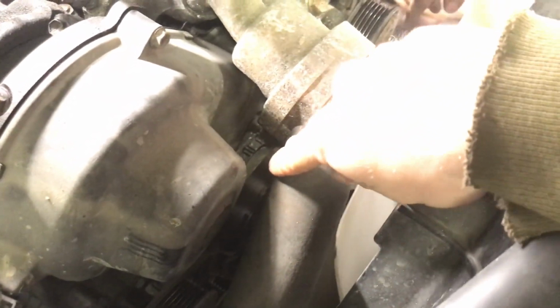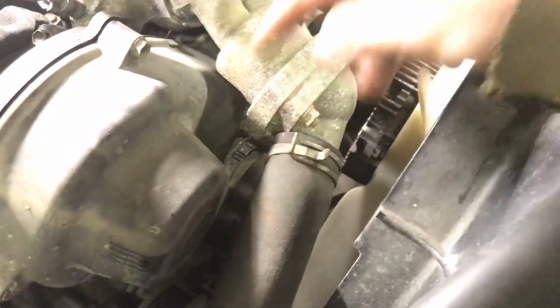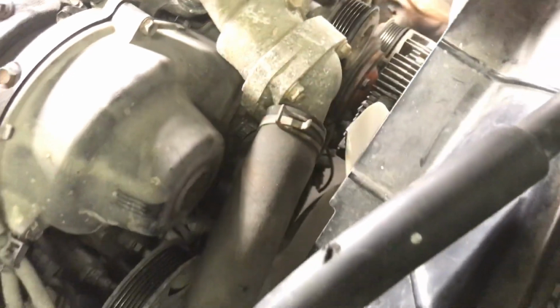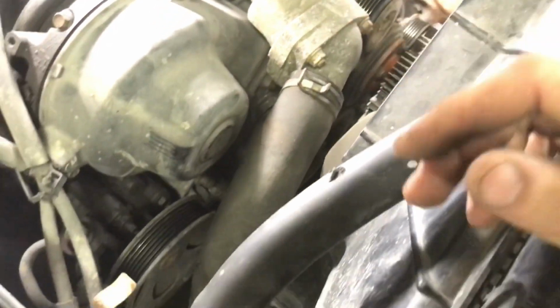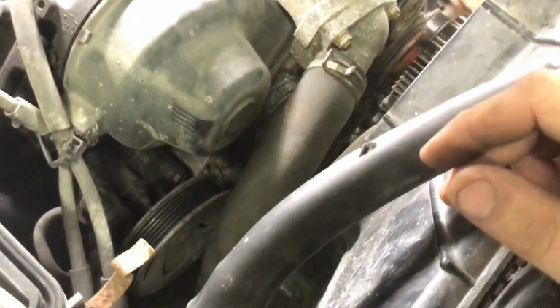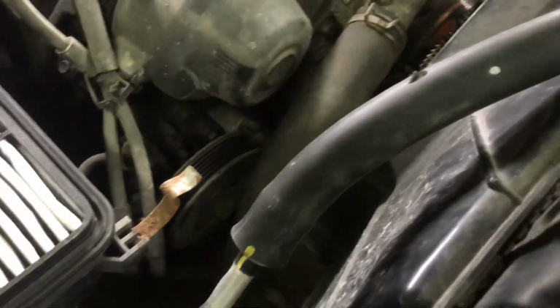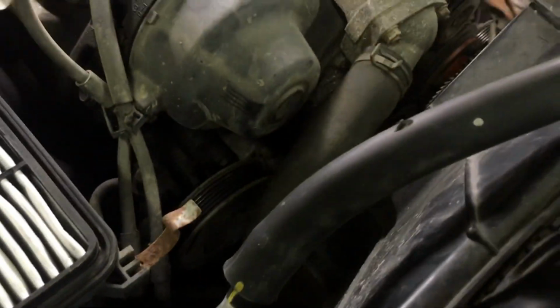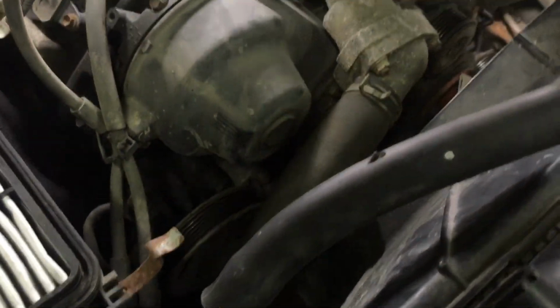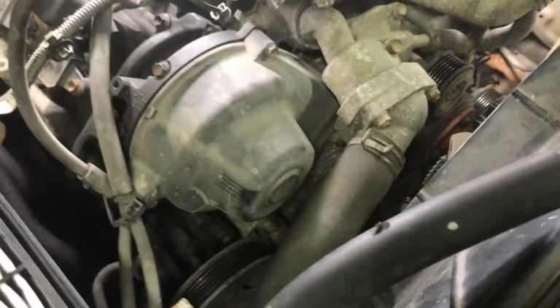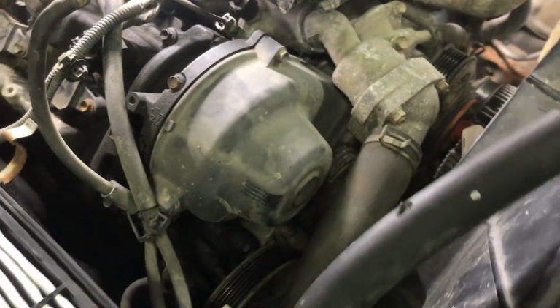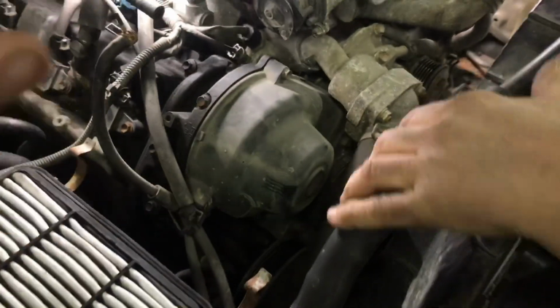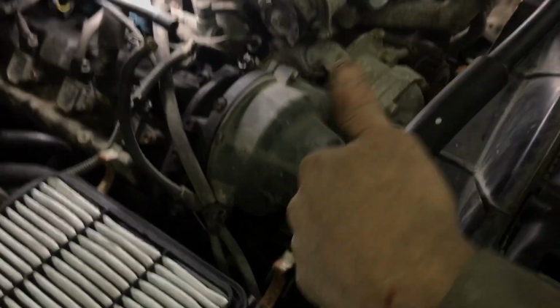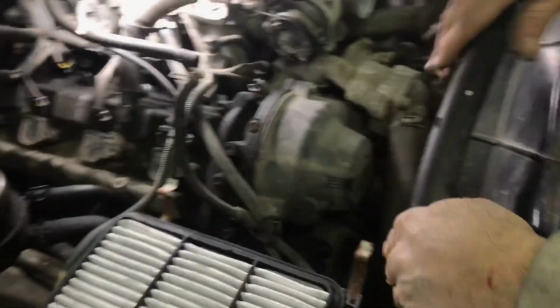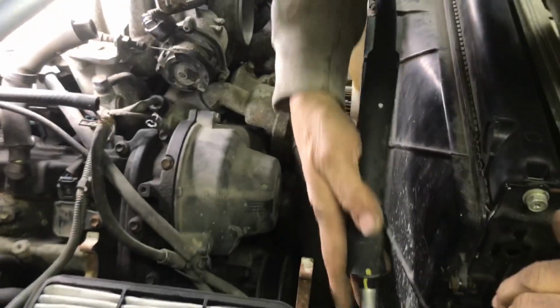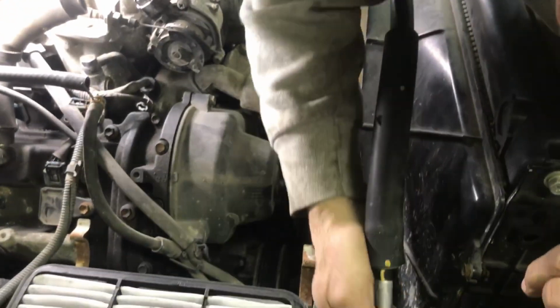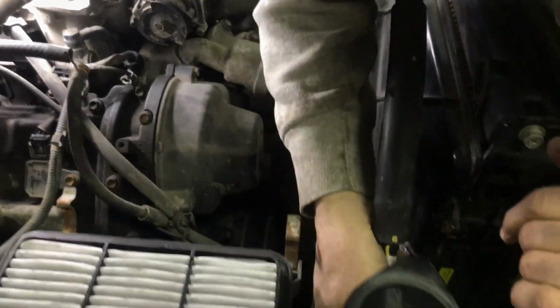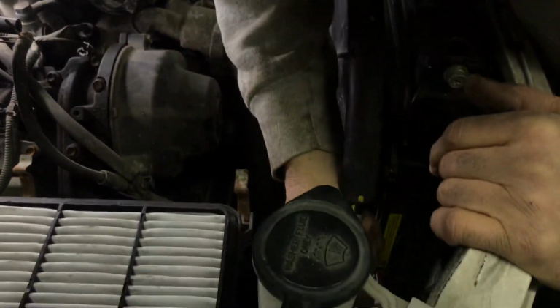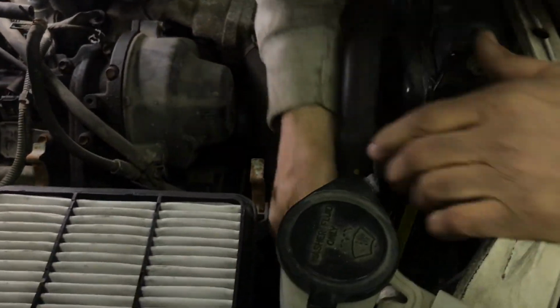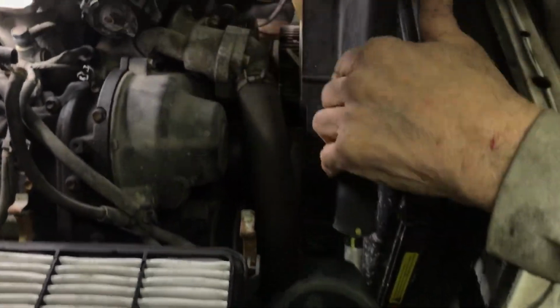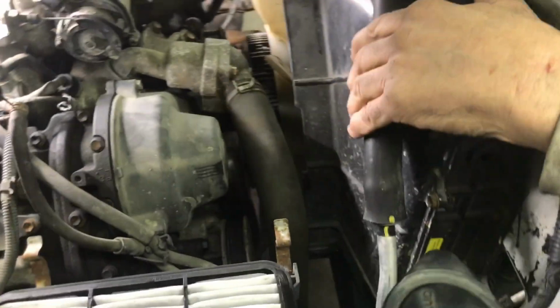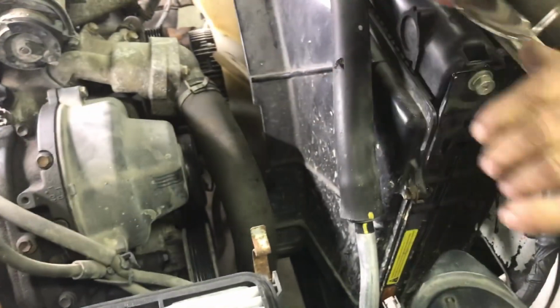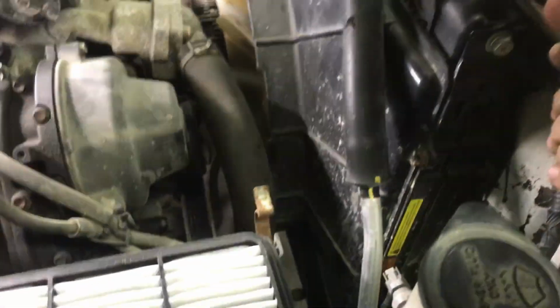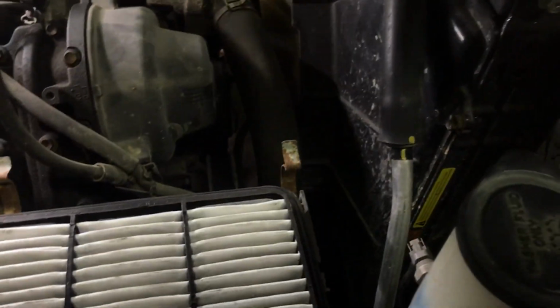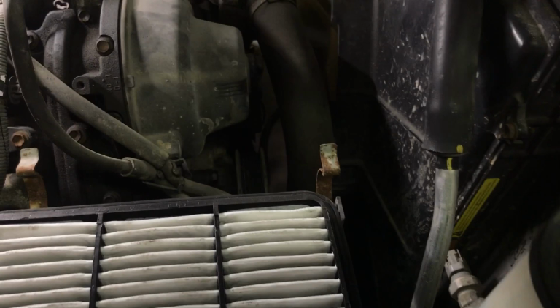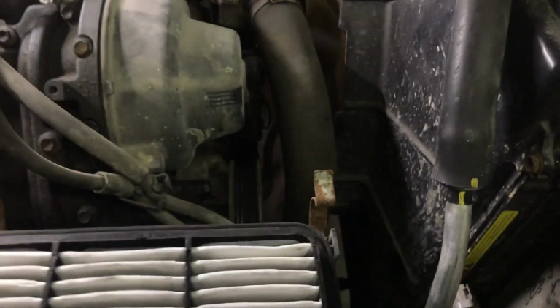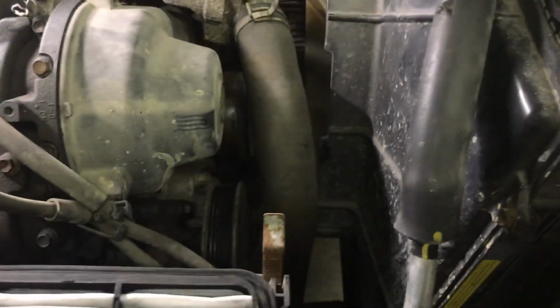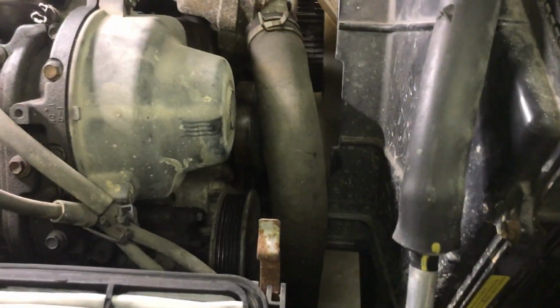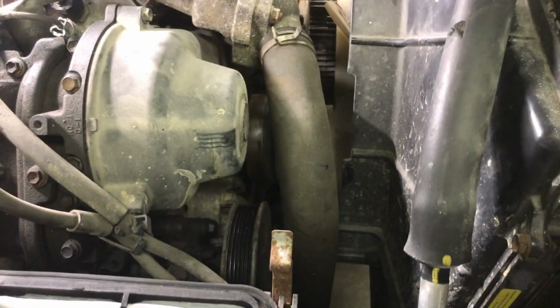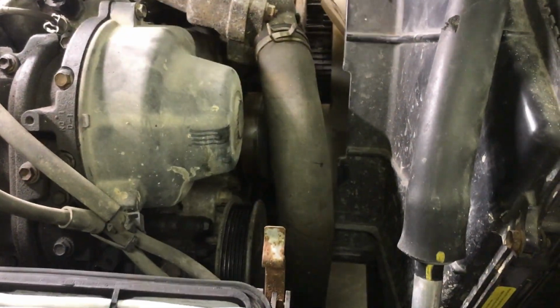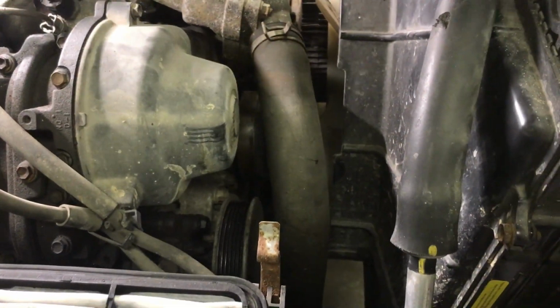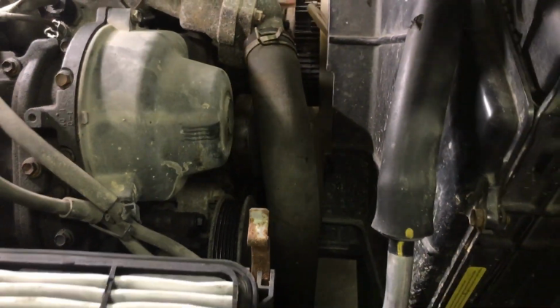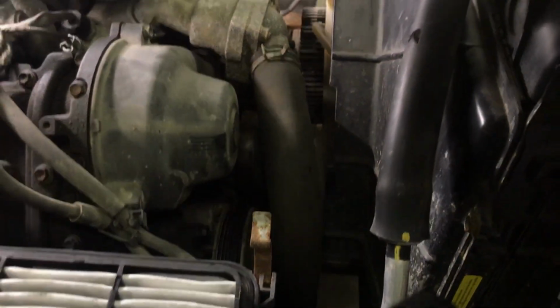Make sure you write up the schematic of how the belt goes before you take it off. Then you got looks like a 14 millimeter on the top of the alternator.